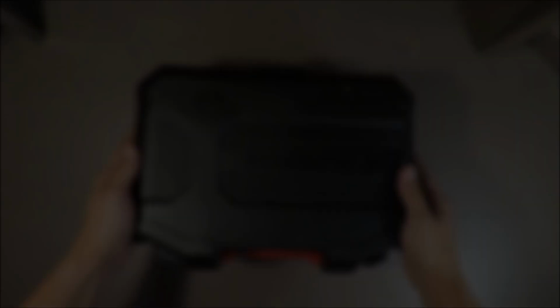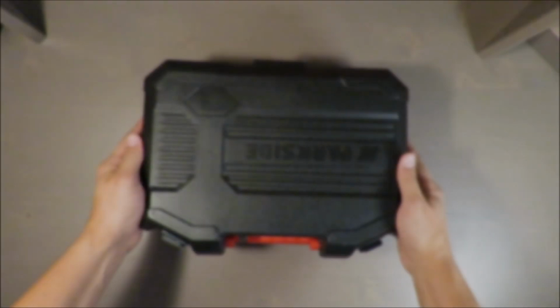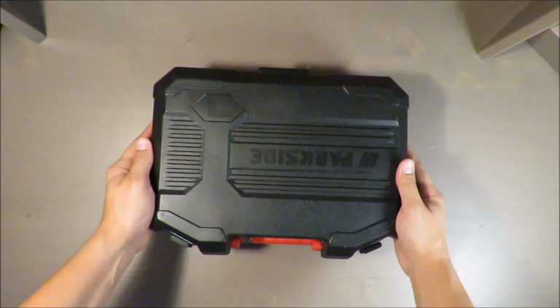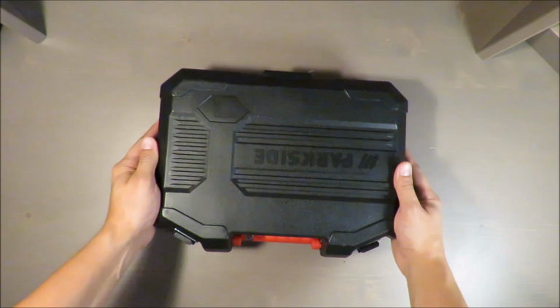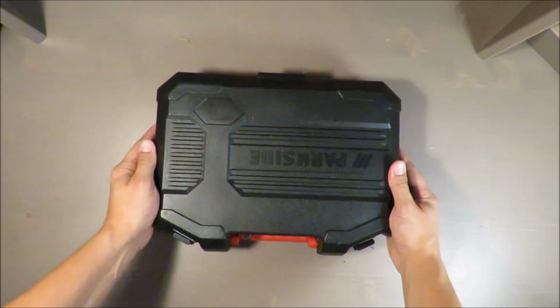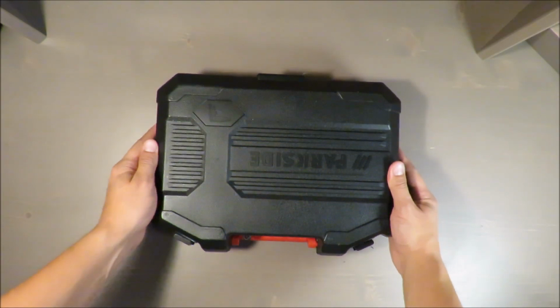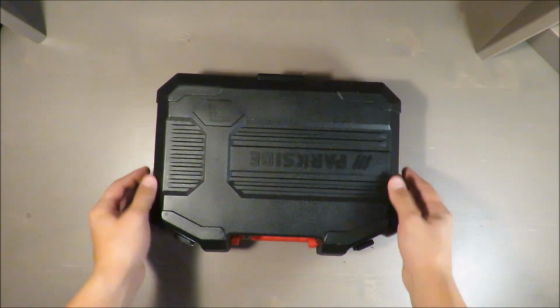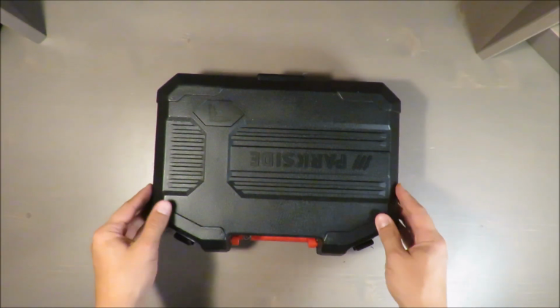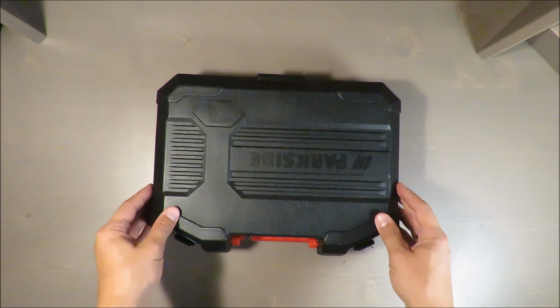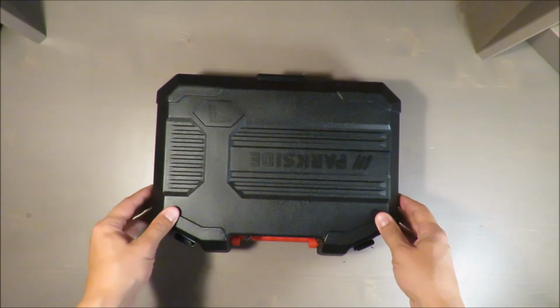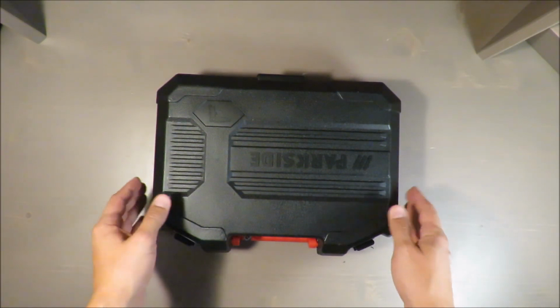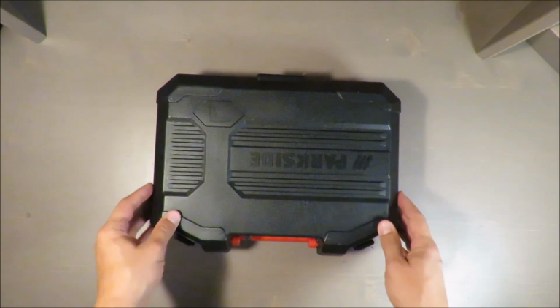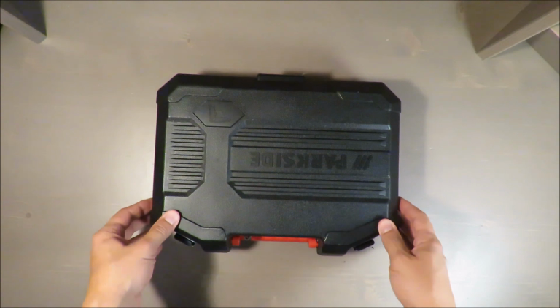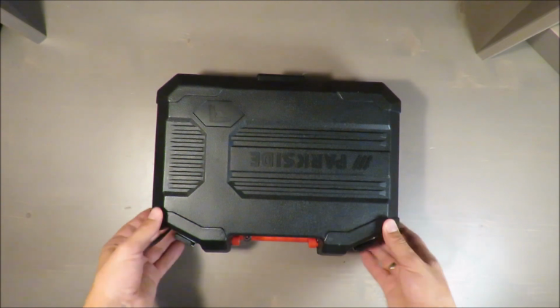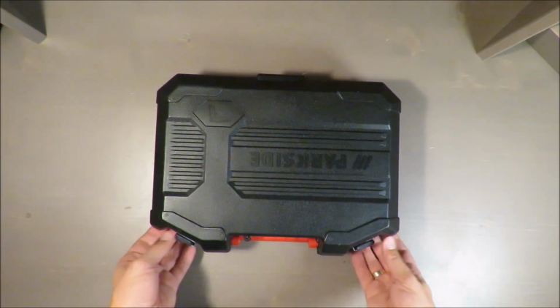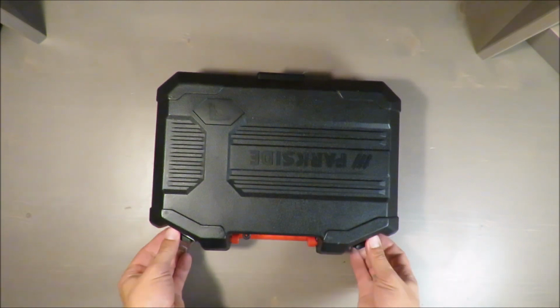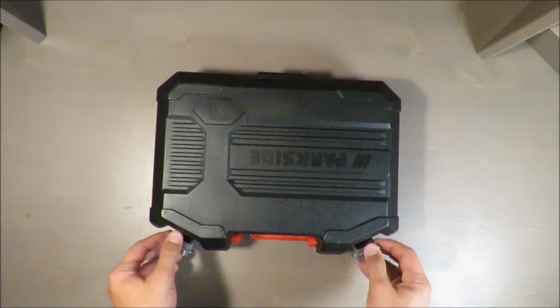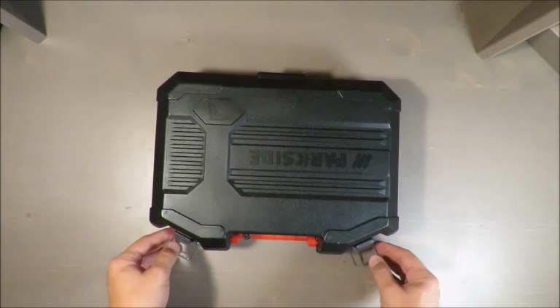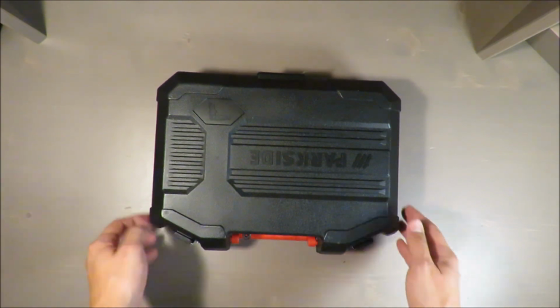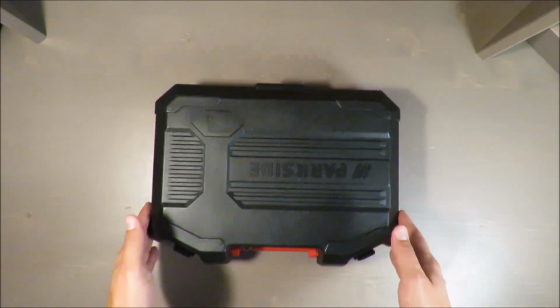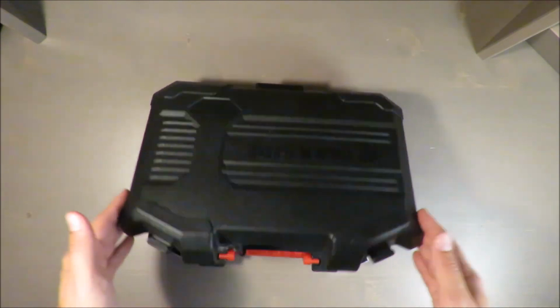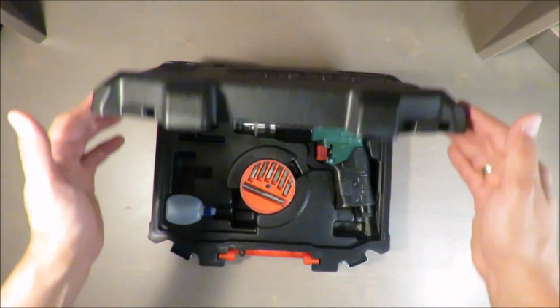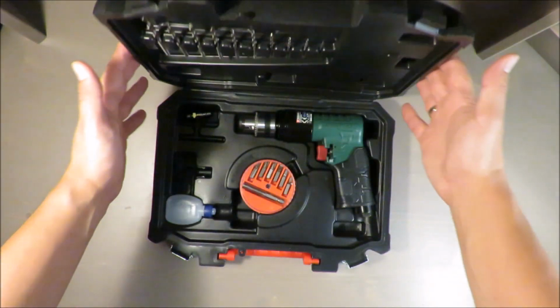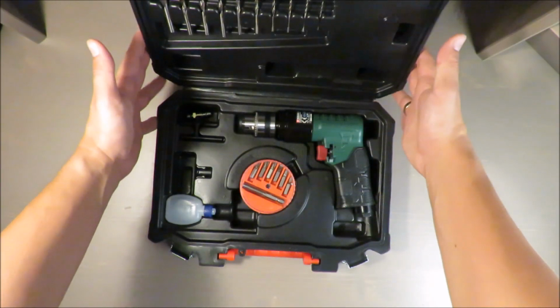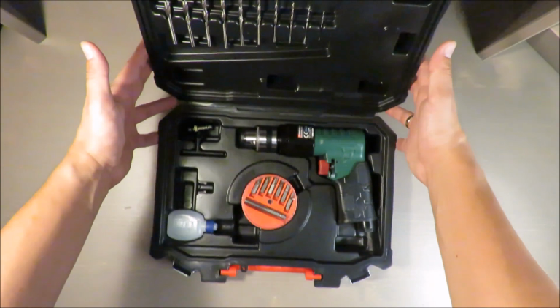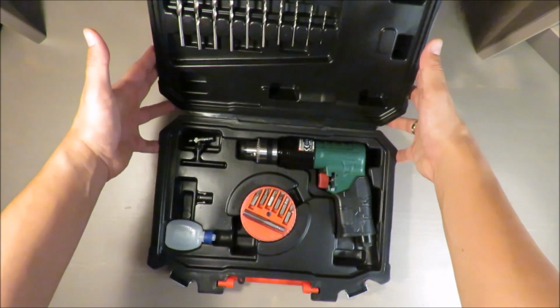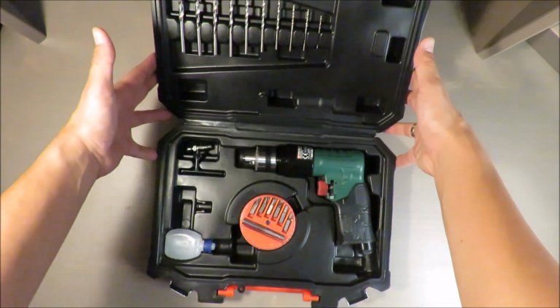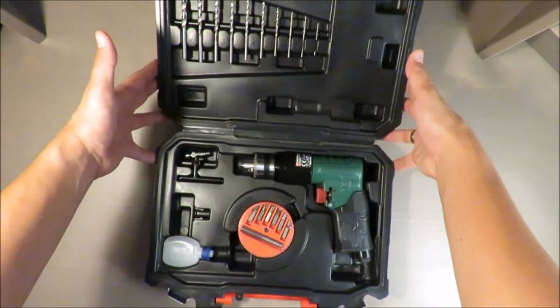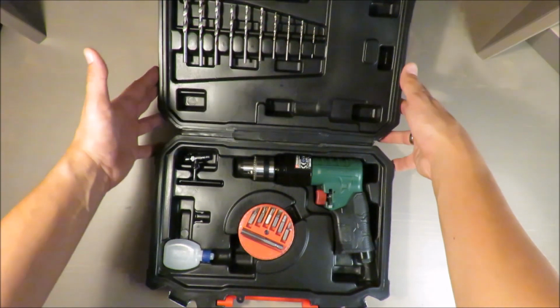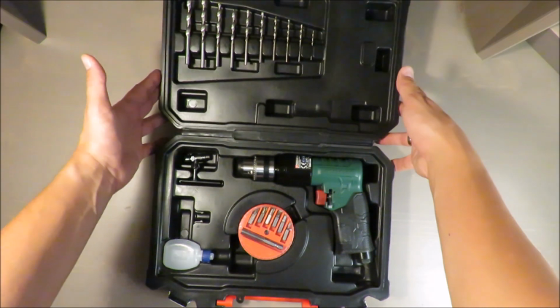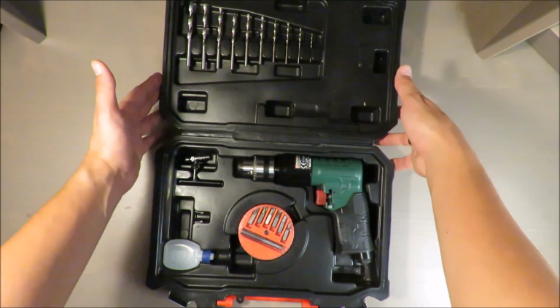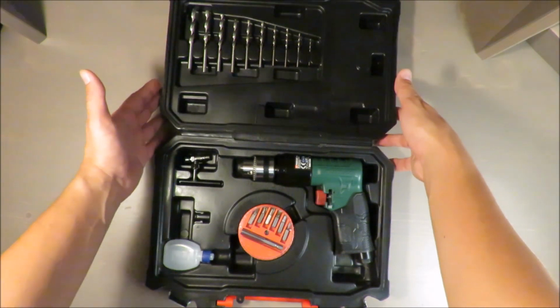Out of the Box Unboxing. Hello everybody, this is Out of the Box Unboxing and in today's episode I'm going to review for you a pneumatic drill from Parkside, available in Lidl.